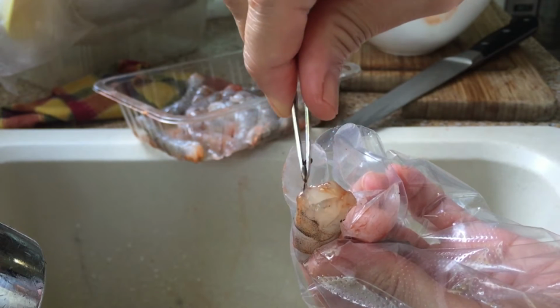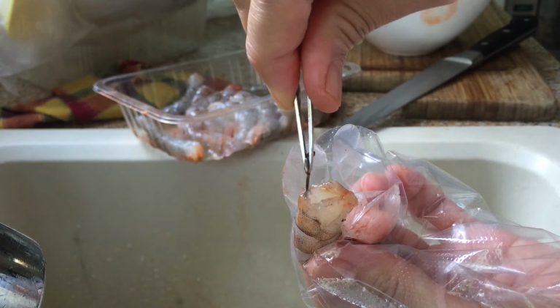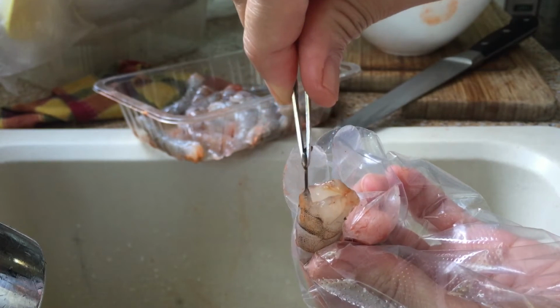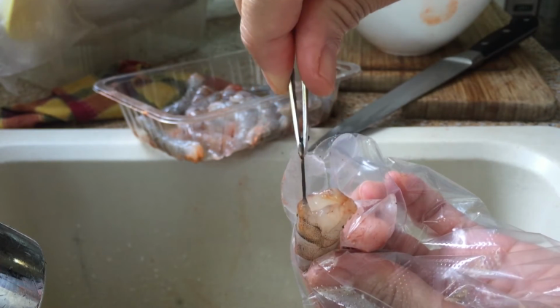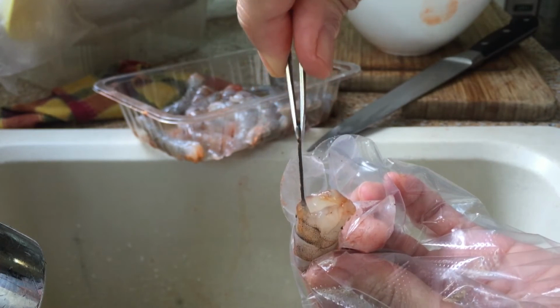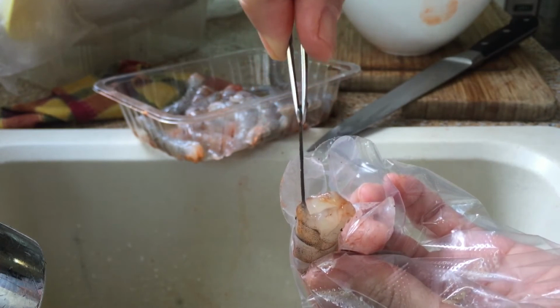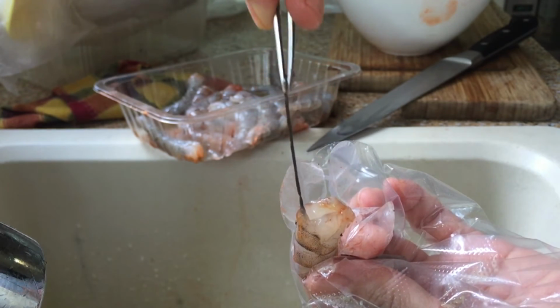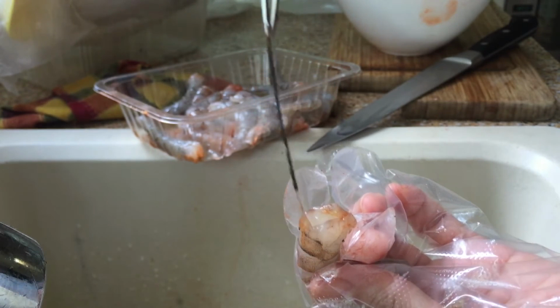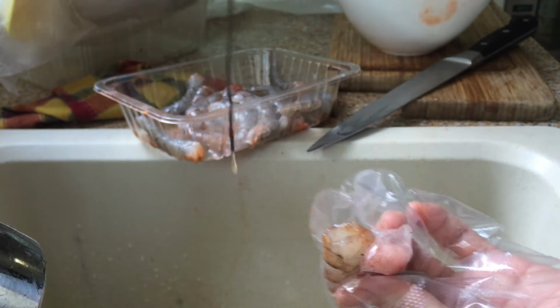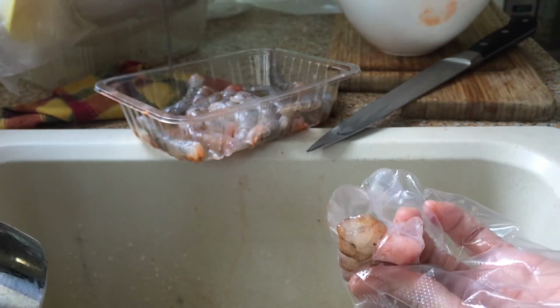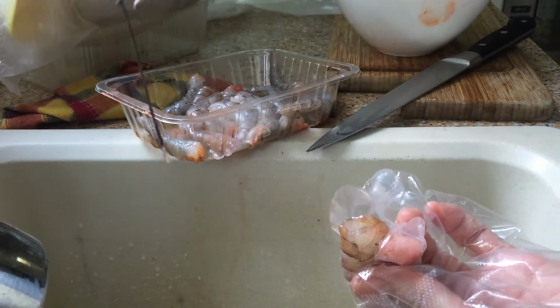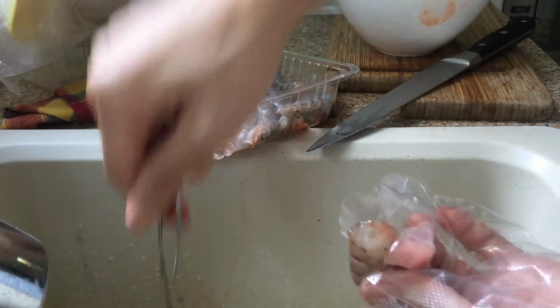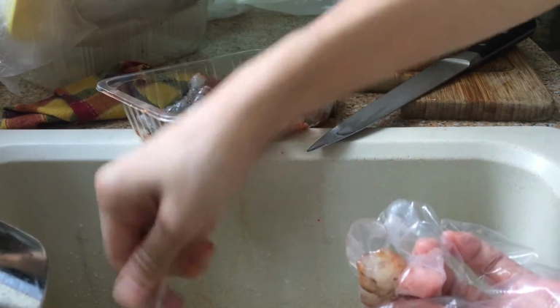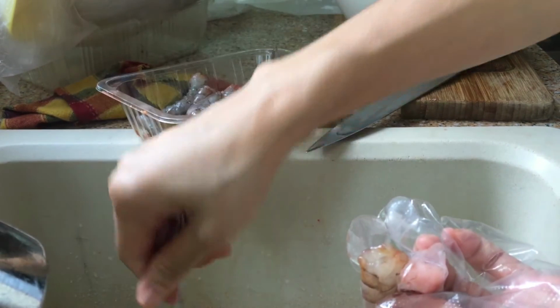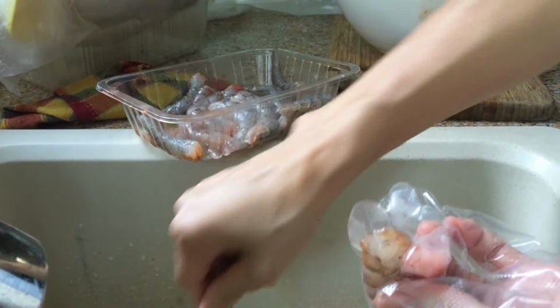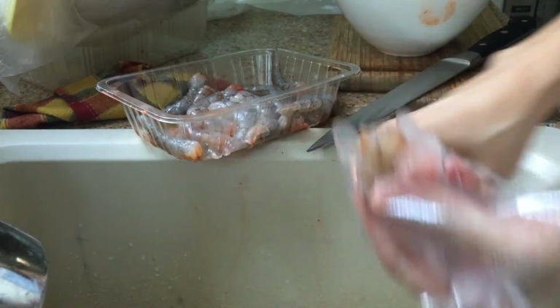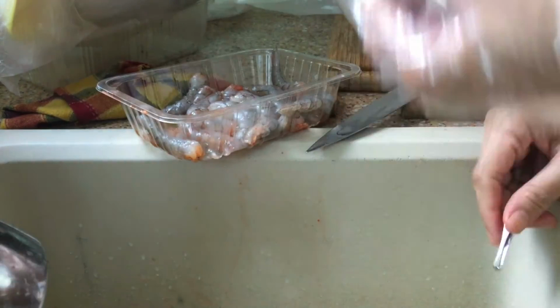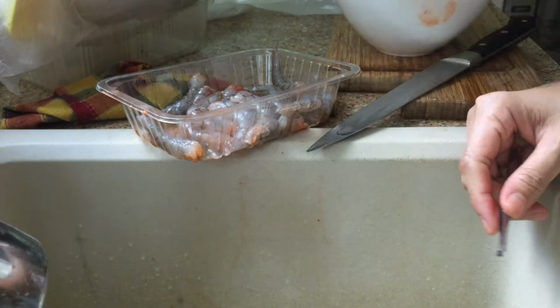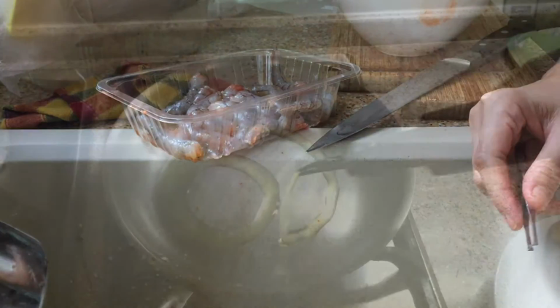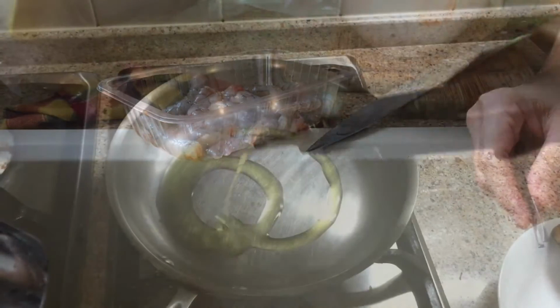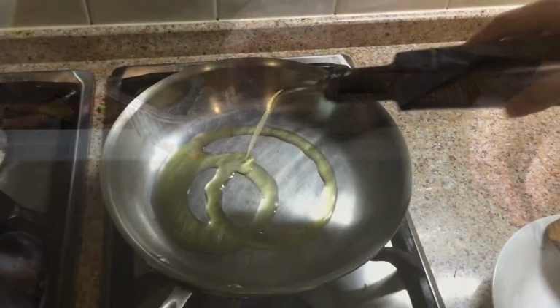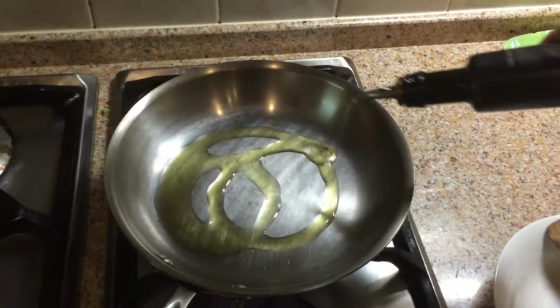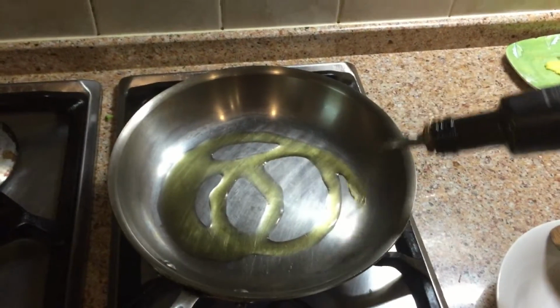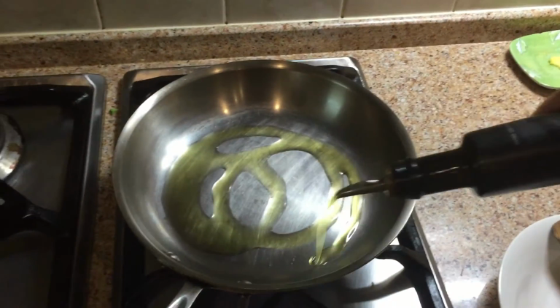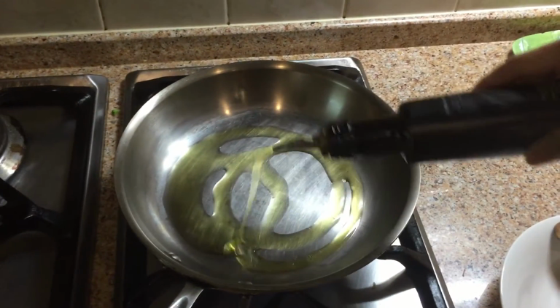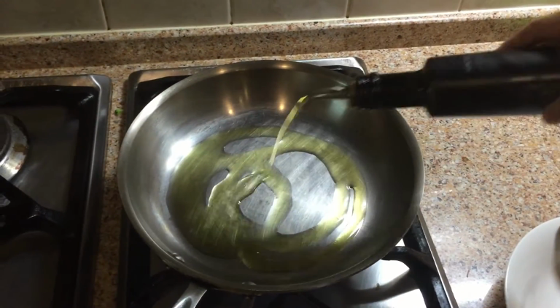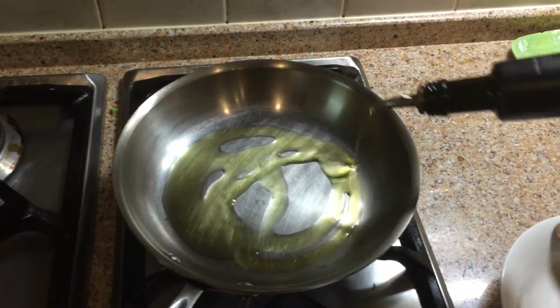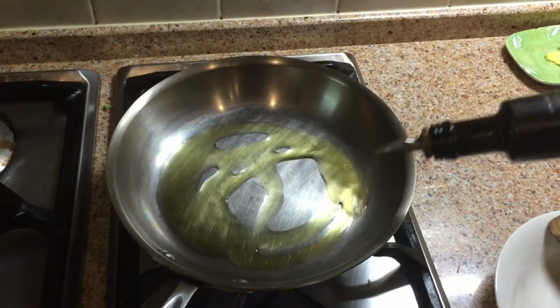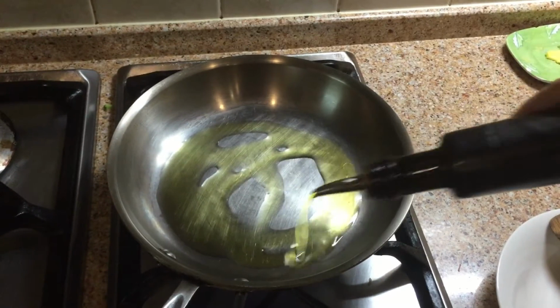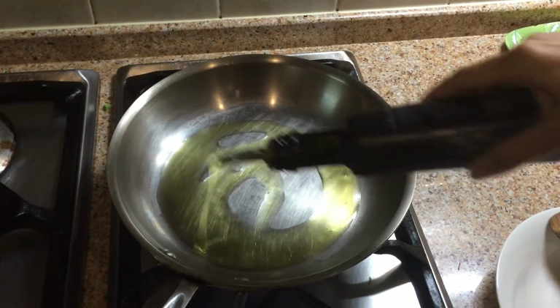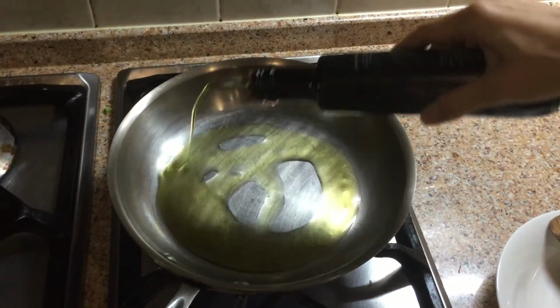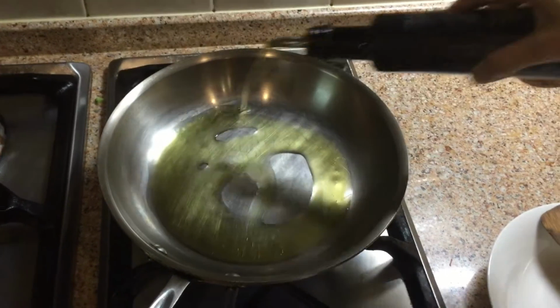Now, once you get the hang of it, it's actually quite fun to do. Once you have all the ingredients ready, it's time to cook.